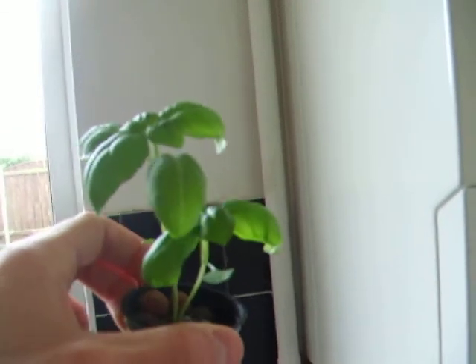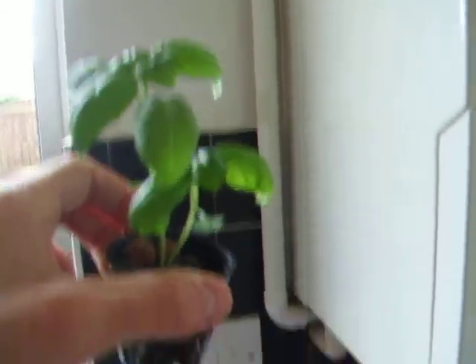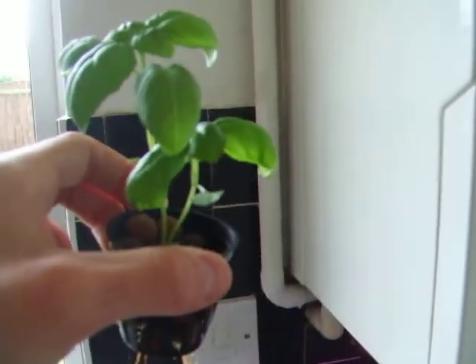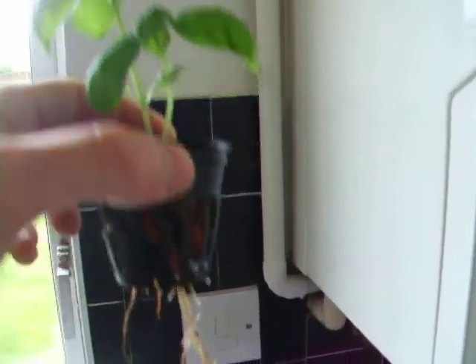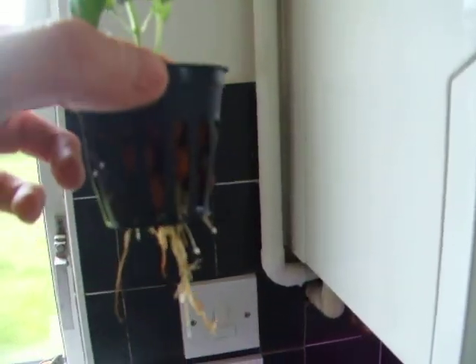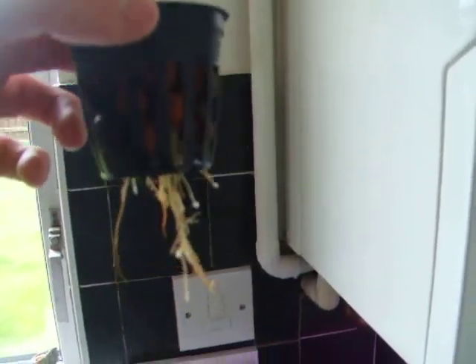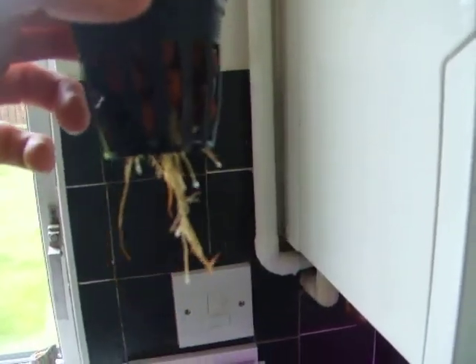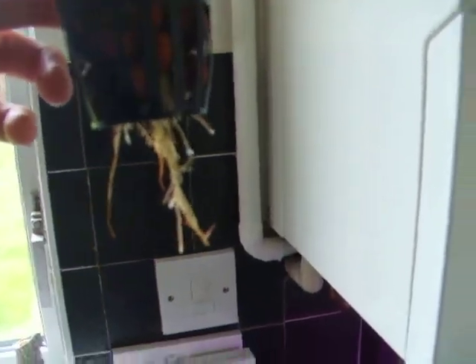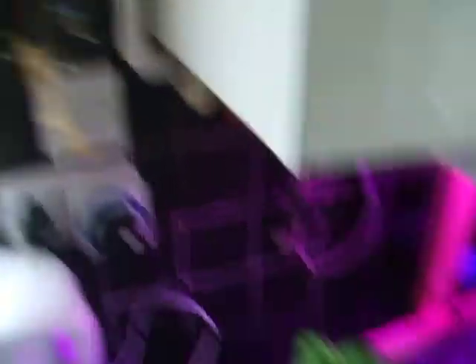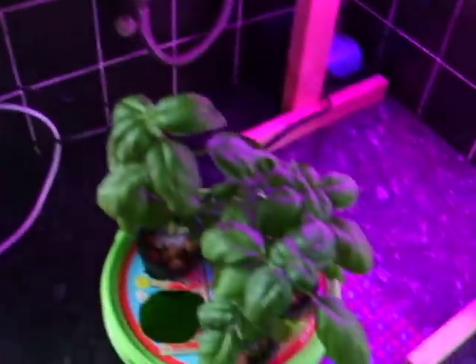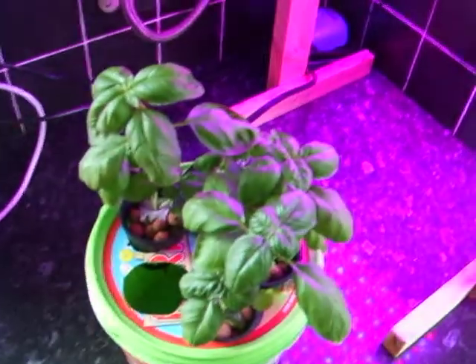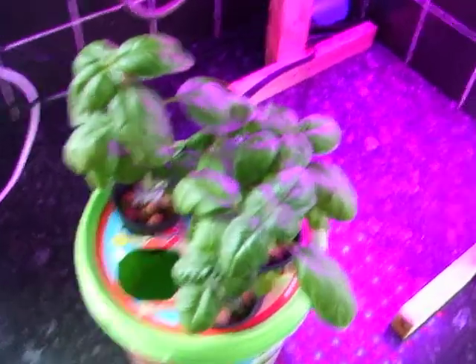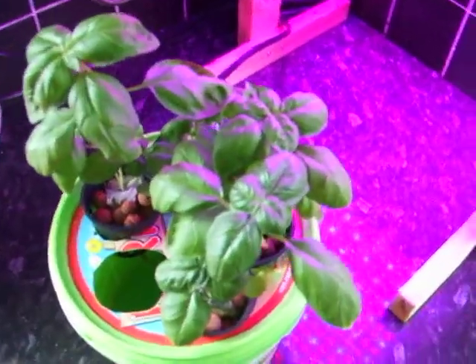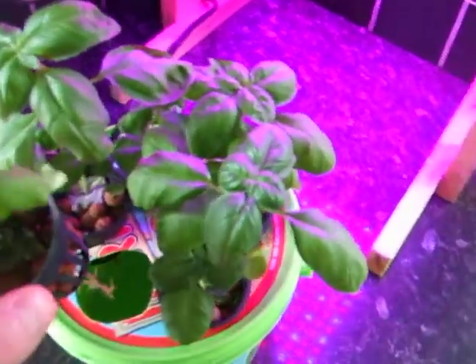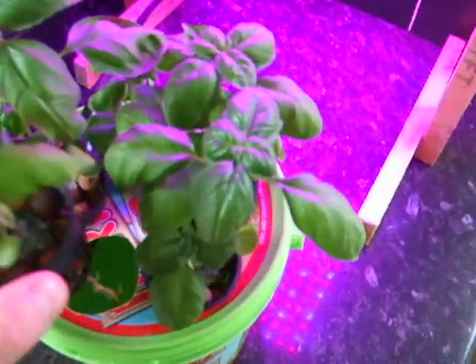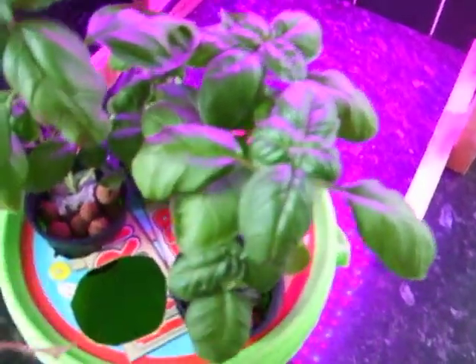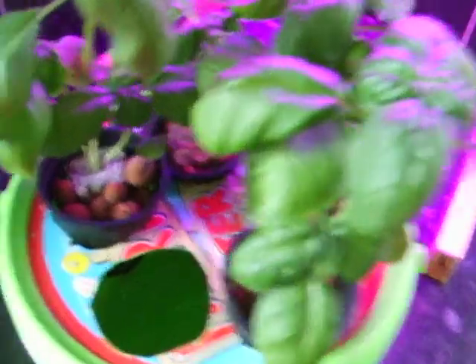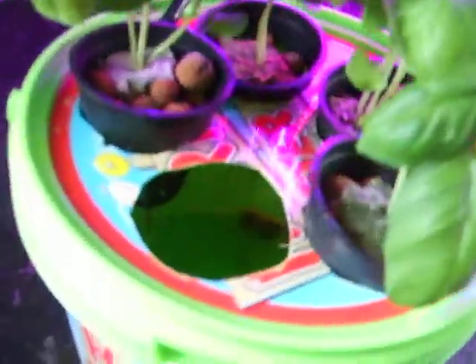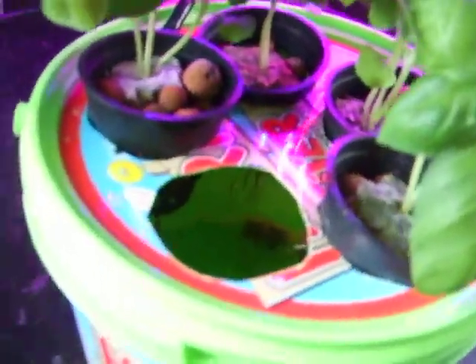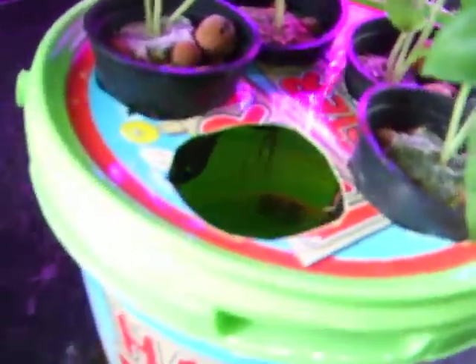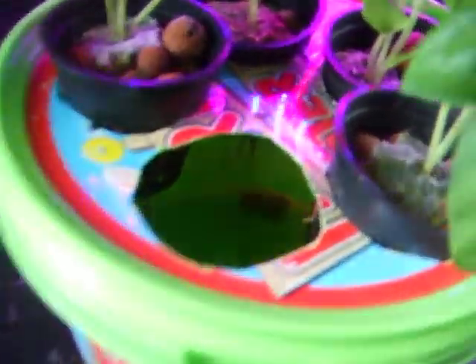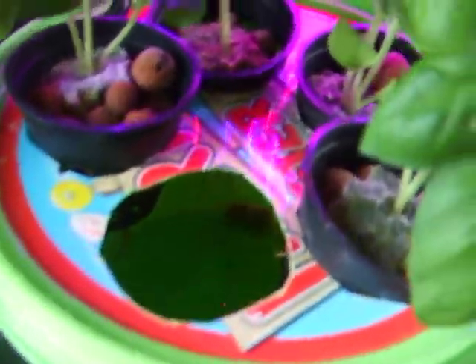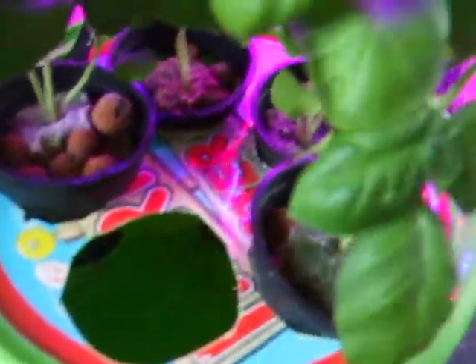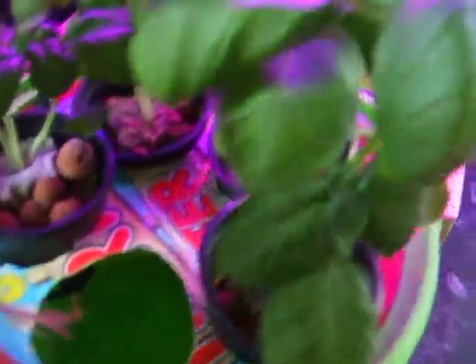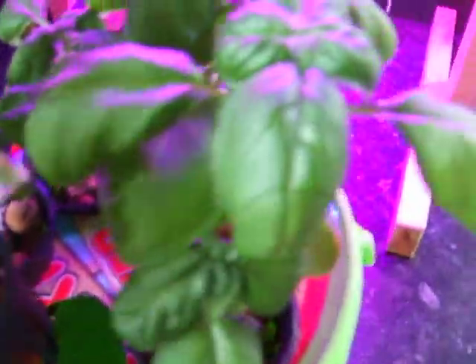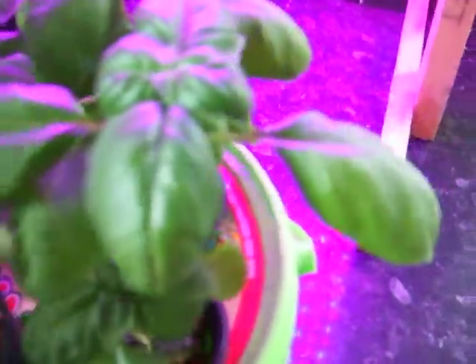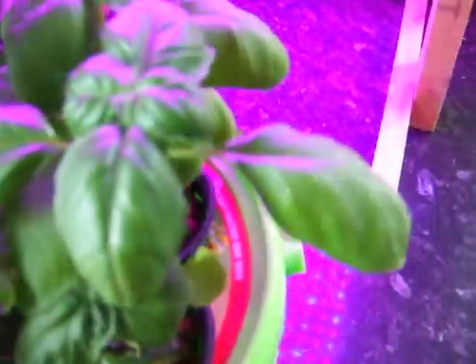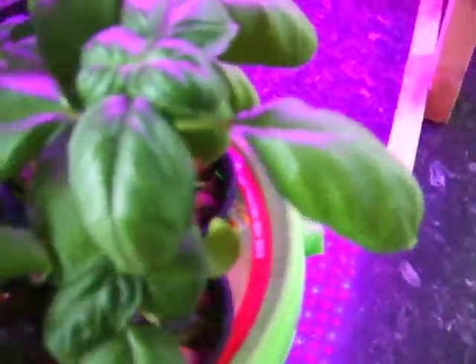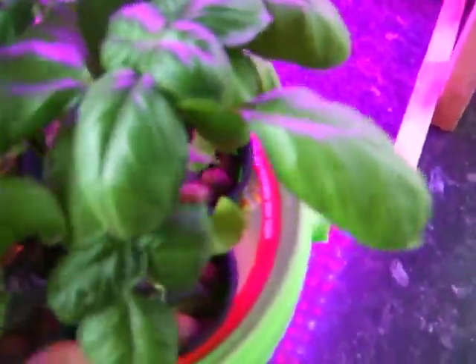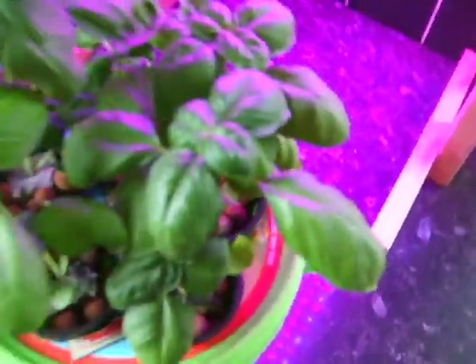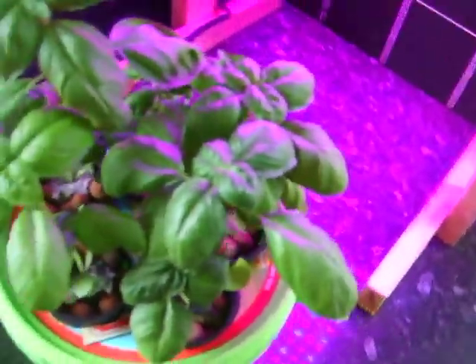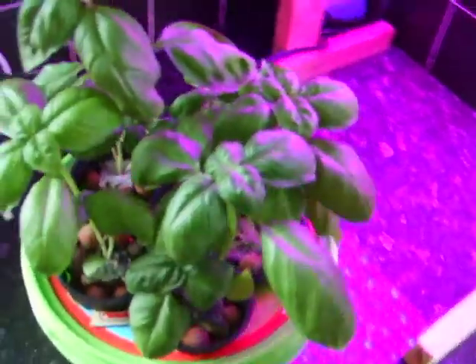They'll get eaten before then — I'm not going to let that happen. They've got this far, I may as well eat them. Might change the water as well. That one looks like it's doing well though. I'll look at that one.